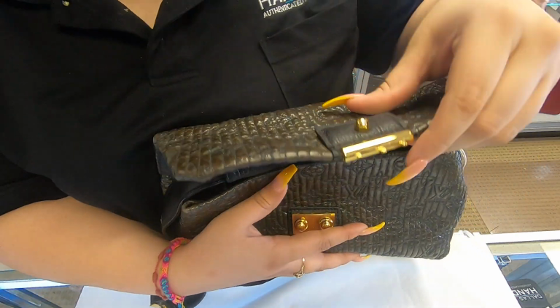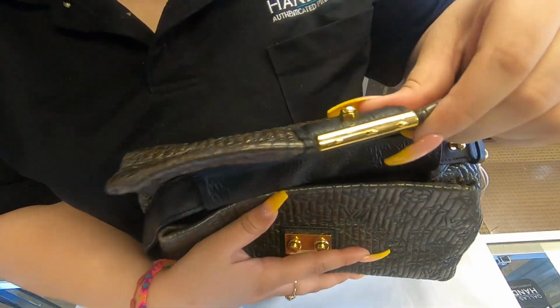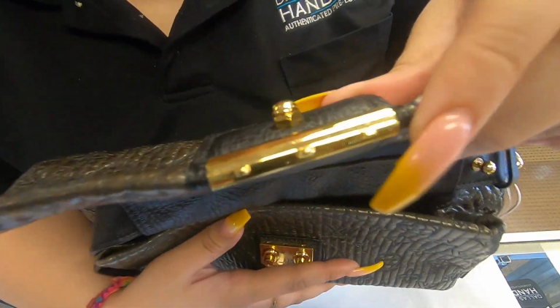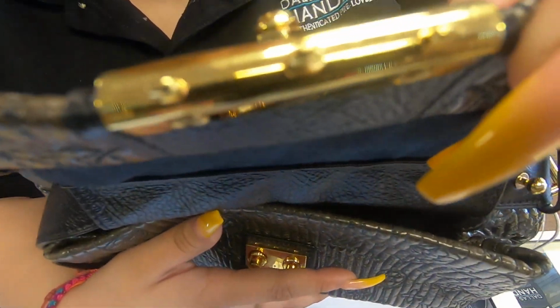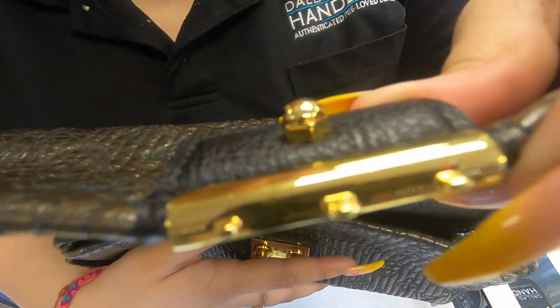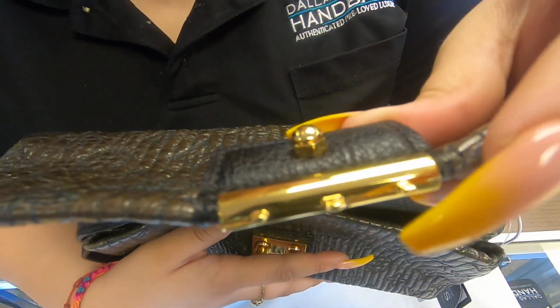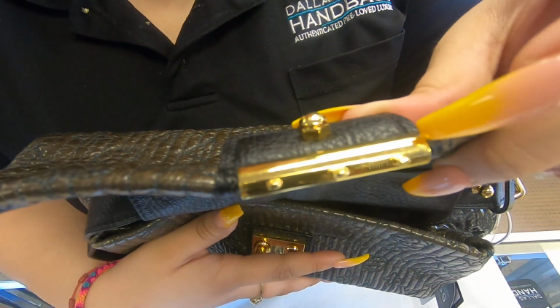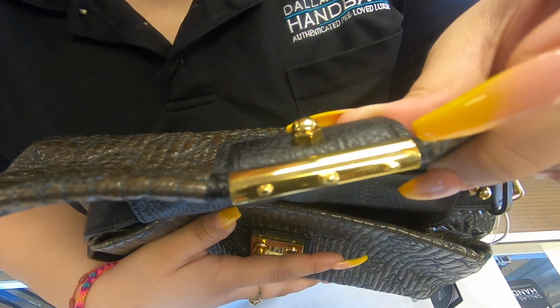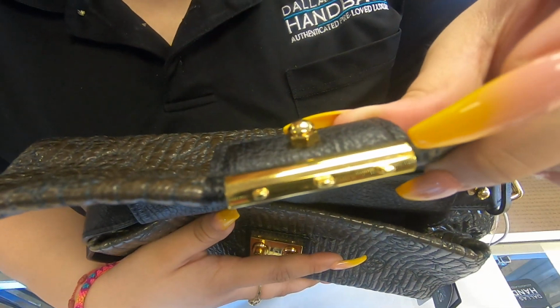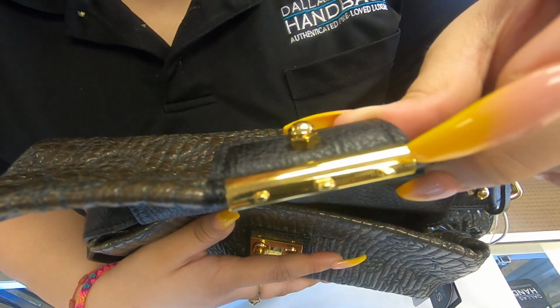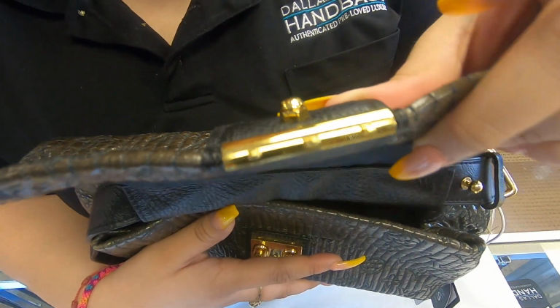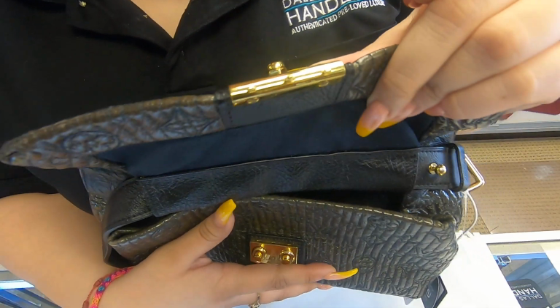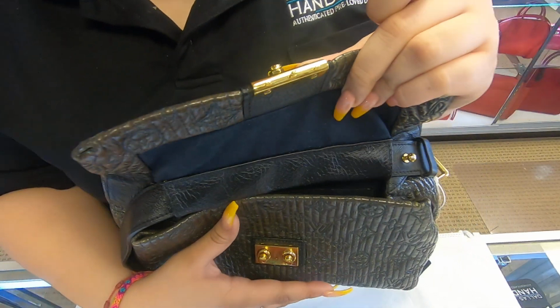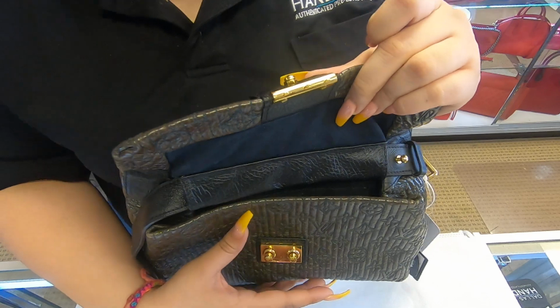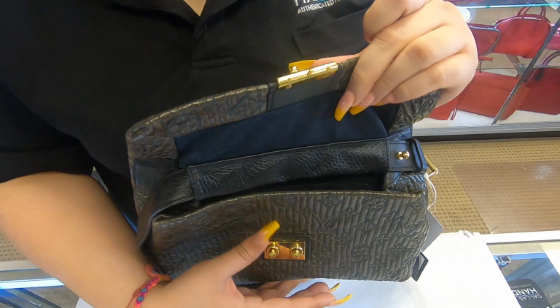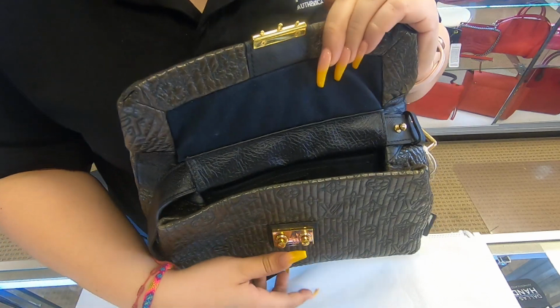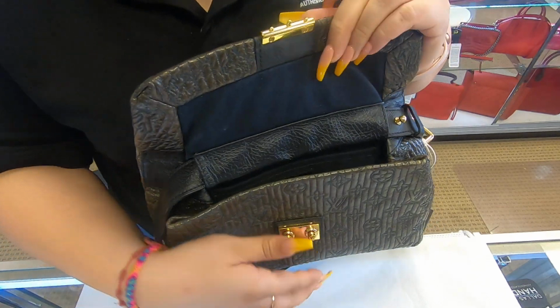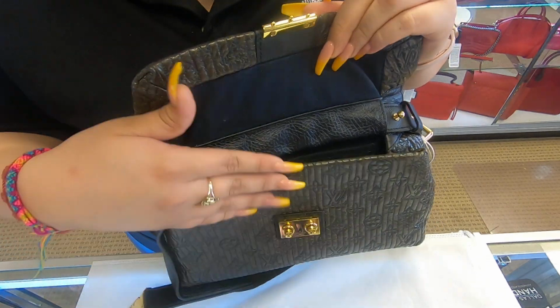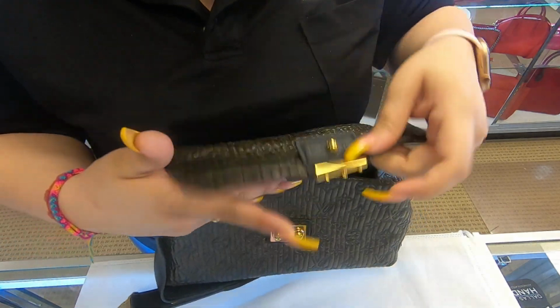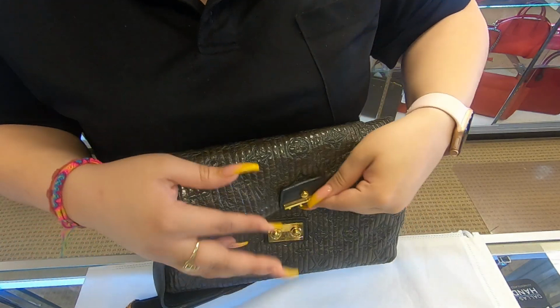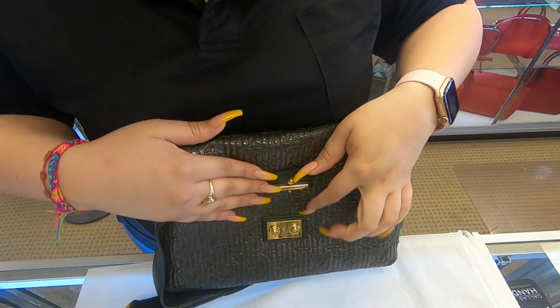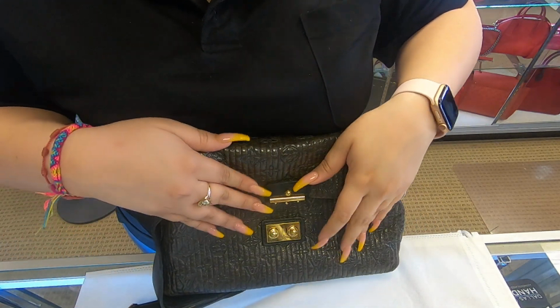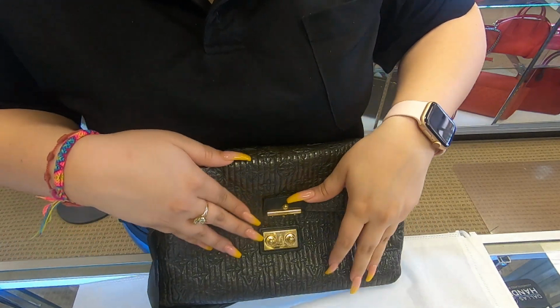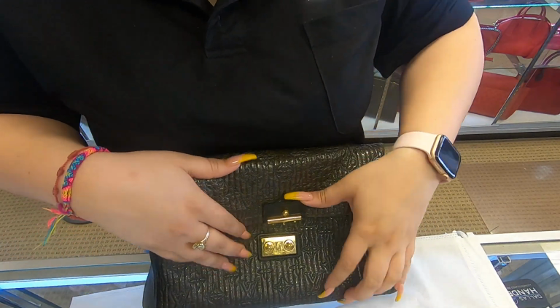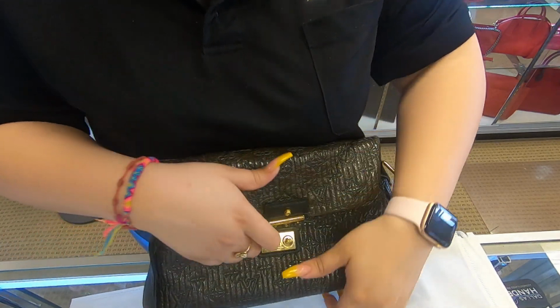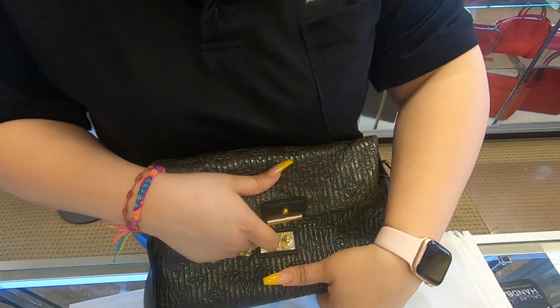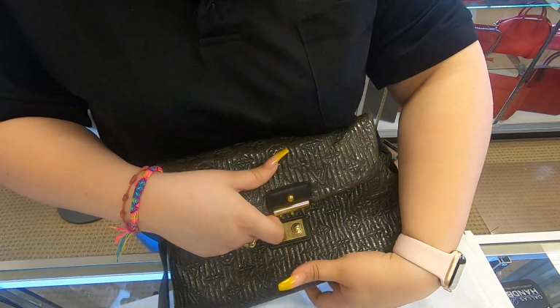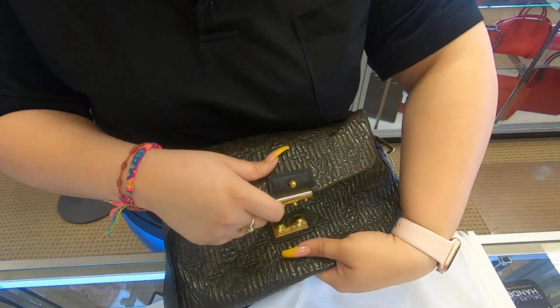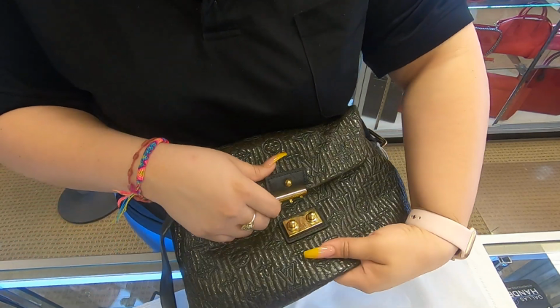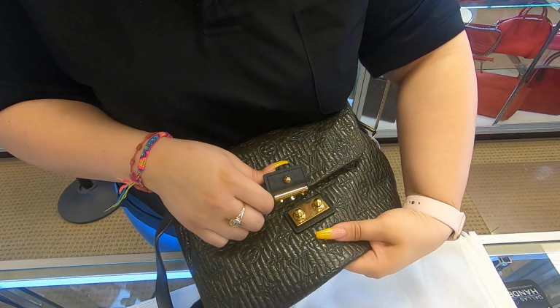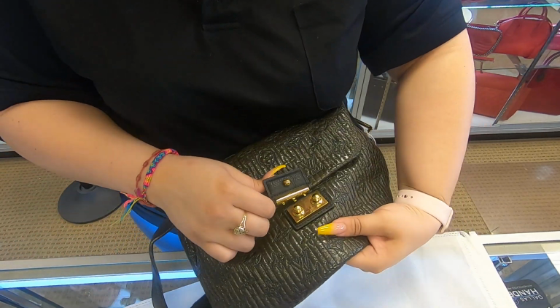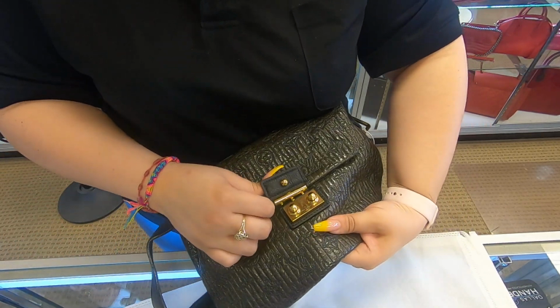For the closure, this is how it looks. You would just press it here on the top and close it out.